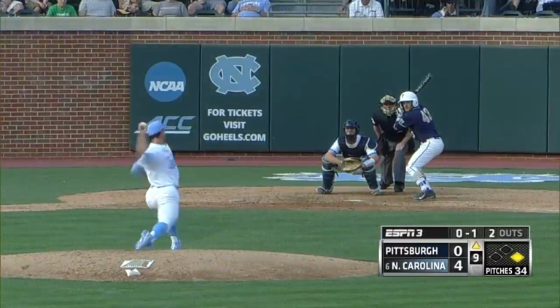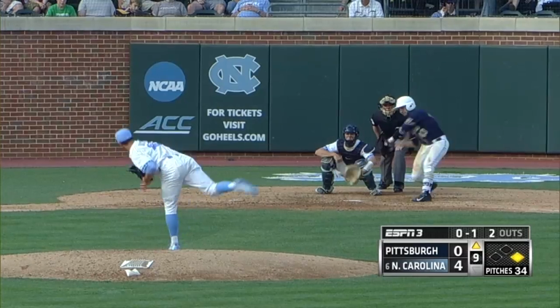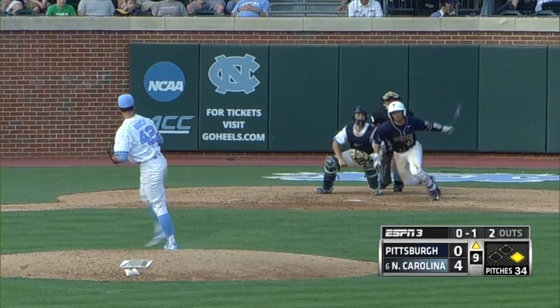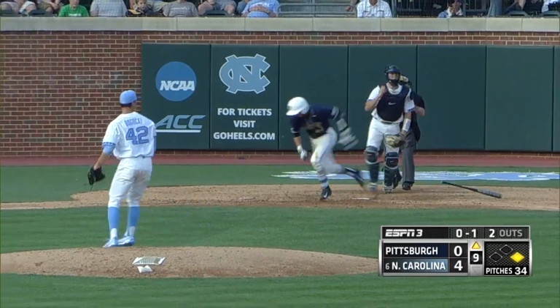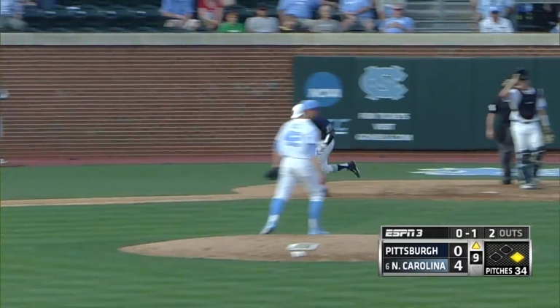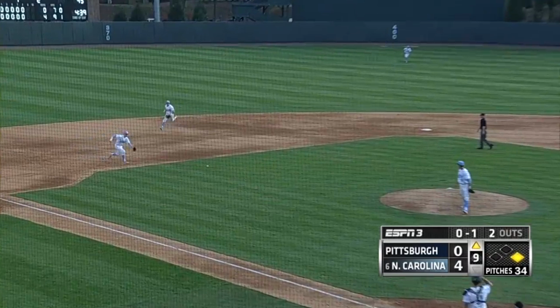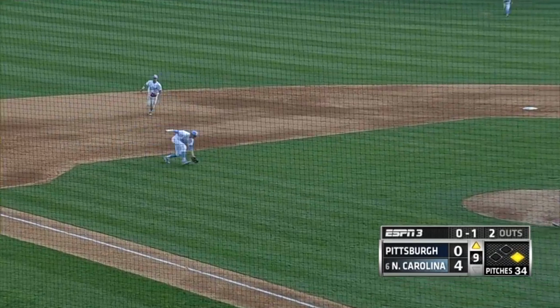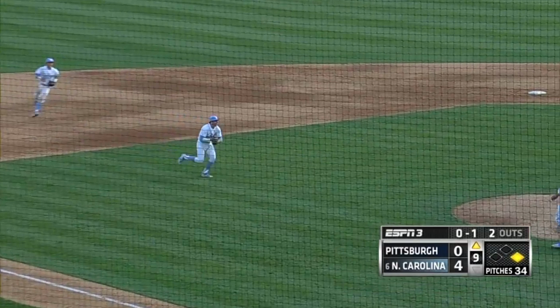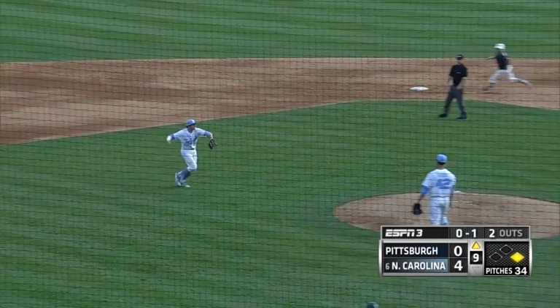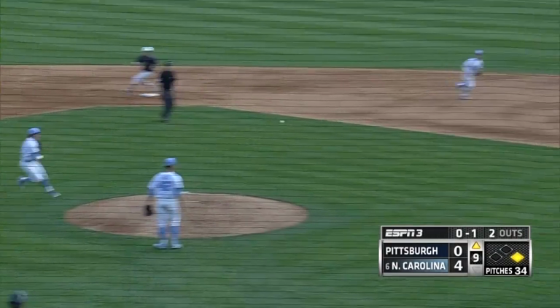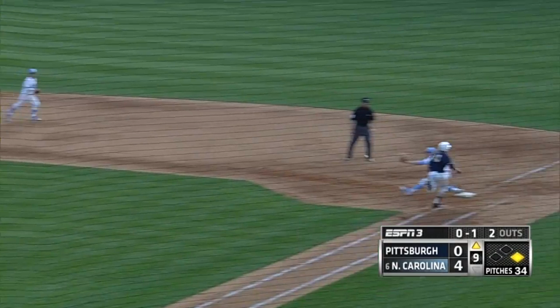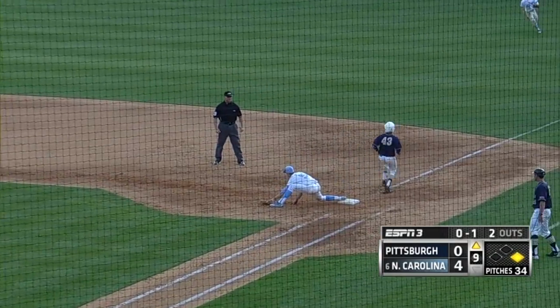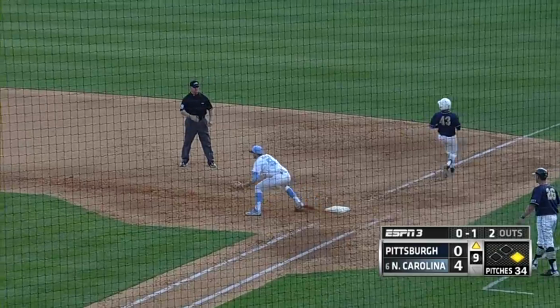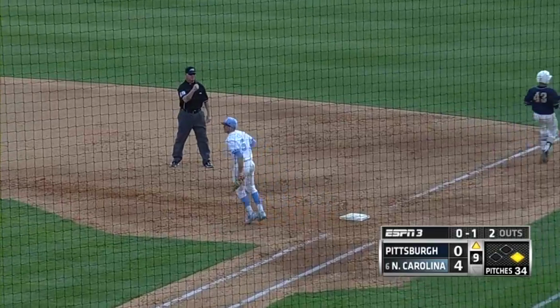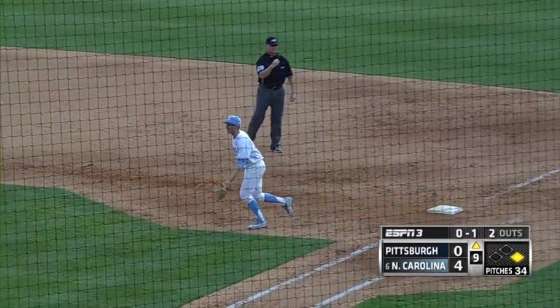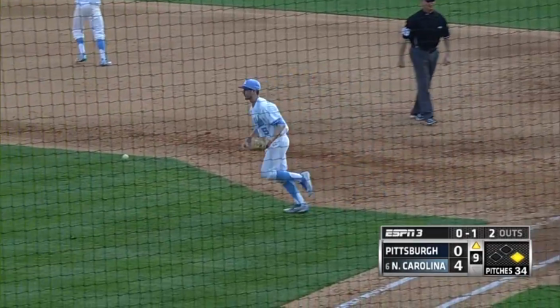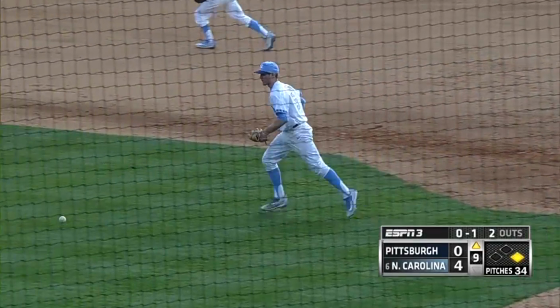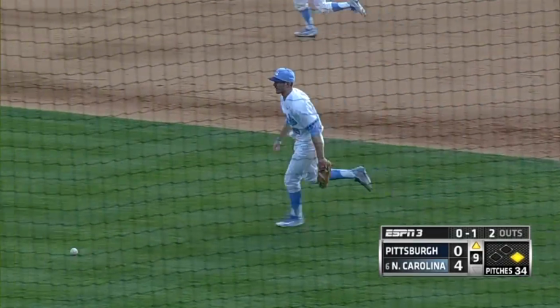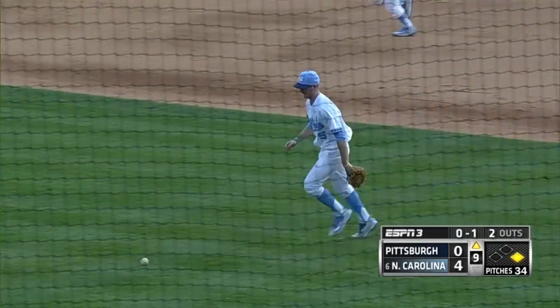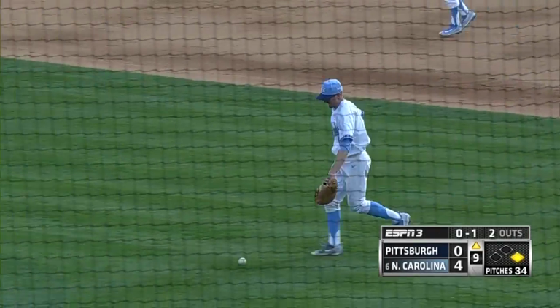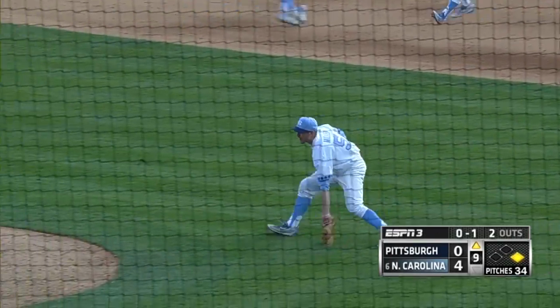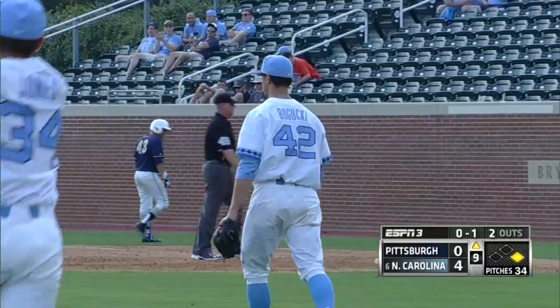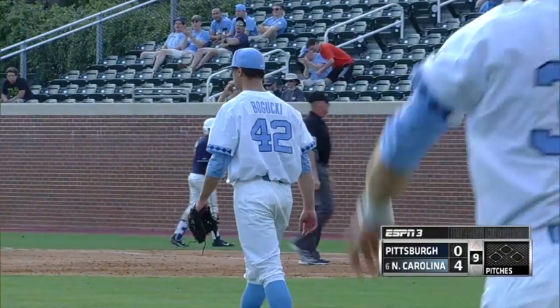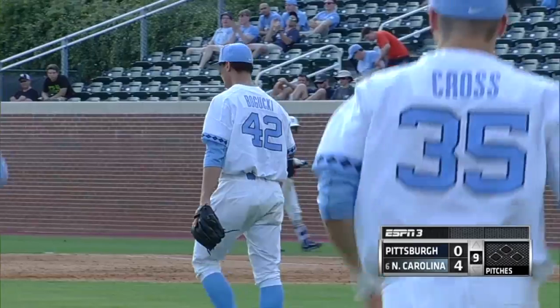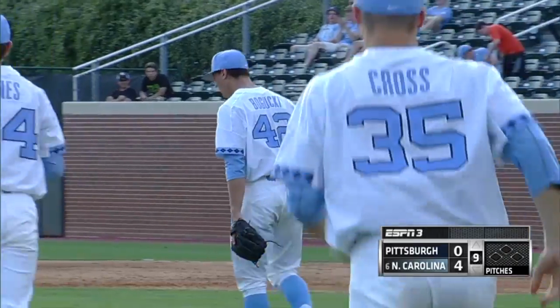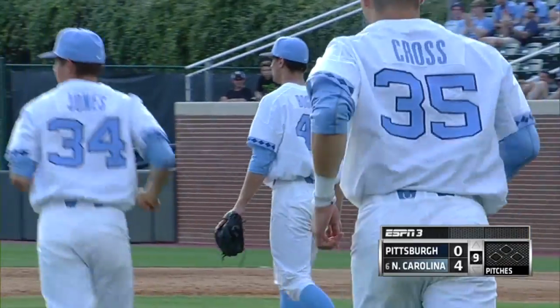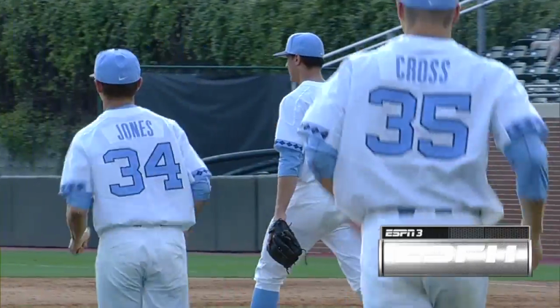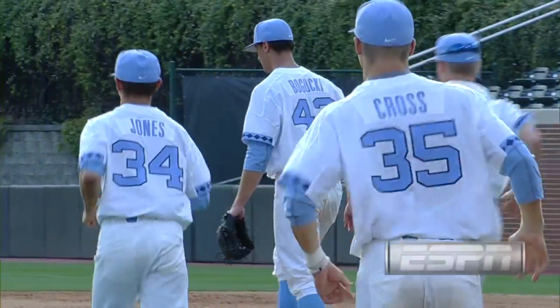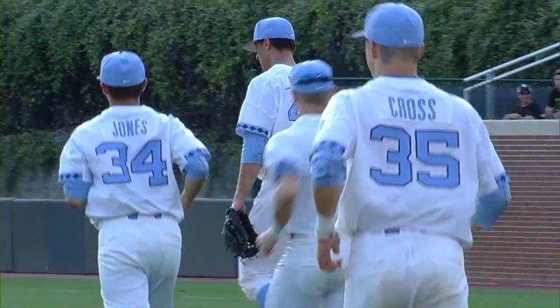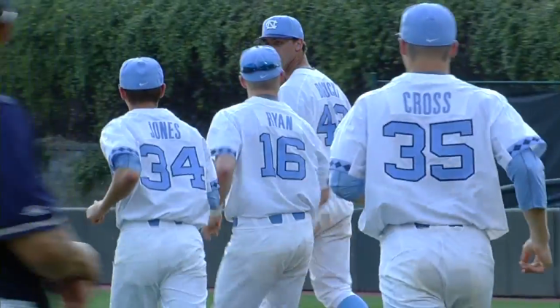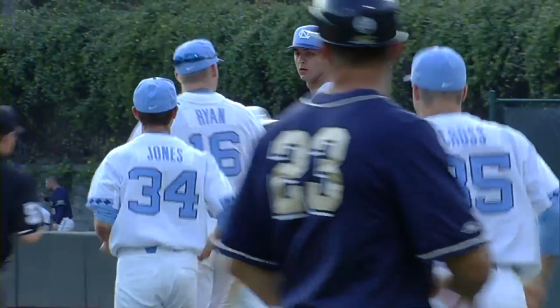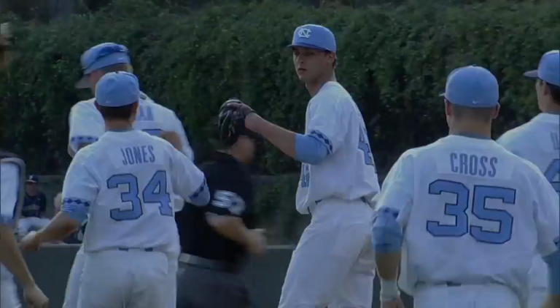A couple of those plays from Ramirez kind of shows what the coaching staff has talked about. Here's a grounder to Datras — he will throw to first and get the out. The Tar Heels will get the win and the series victory as they improve to 12-1 on the season.